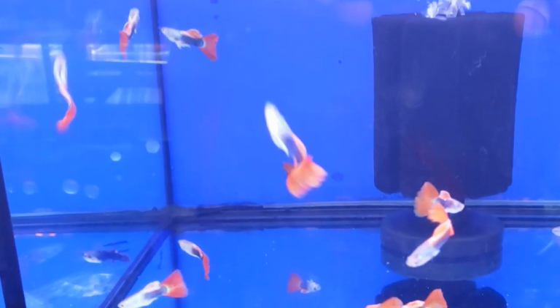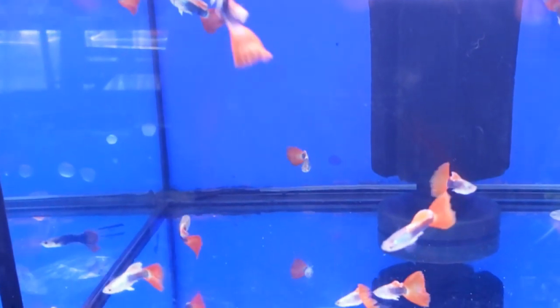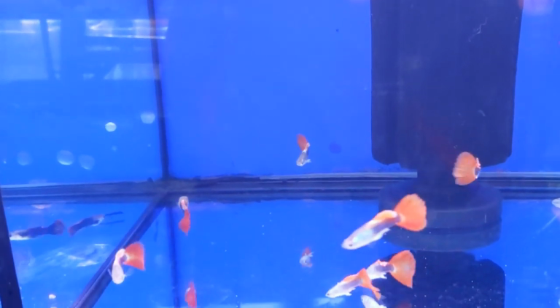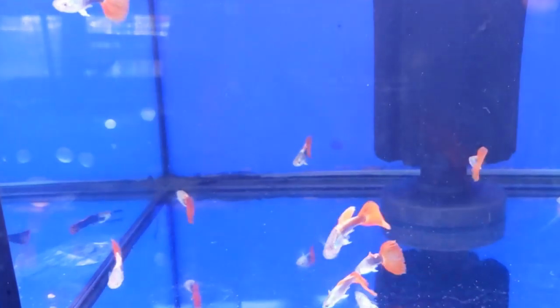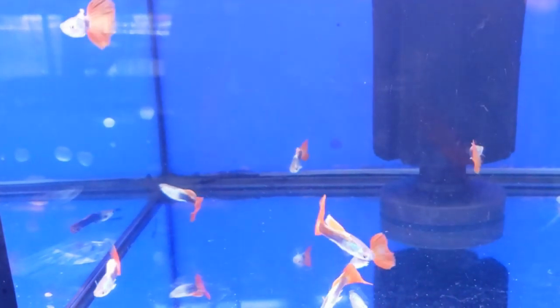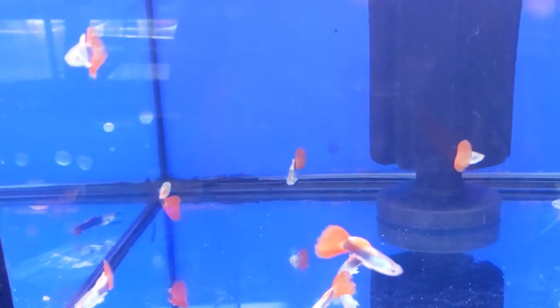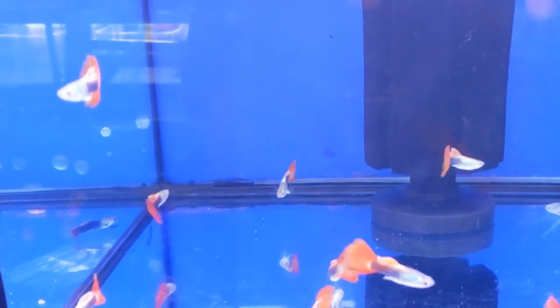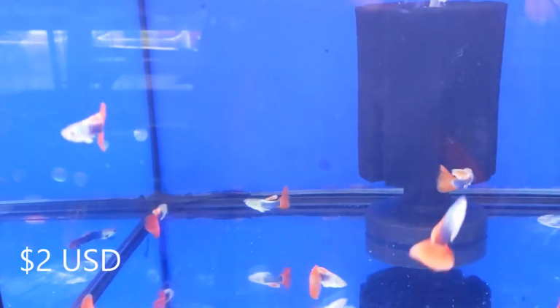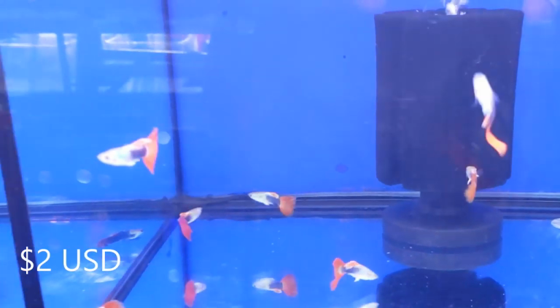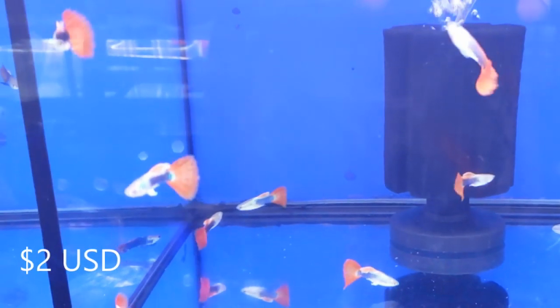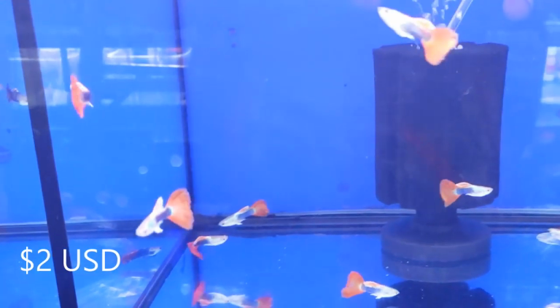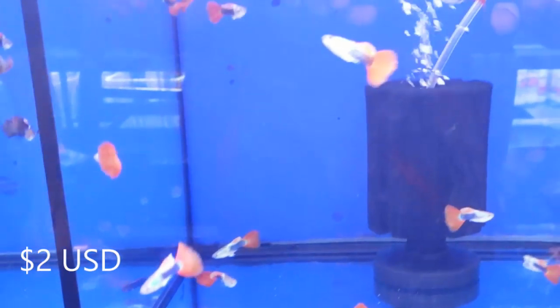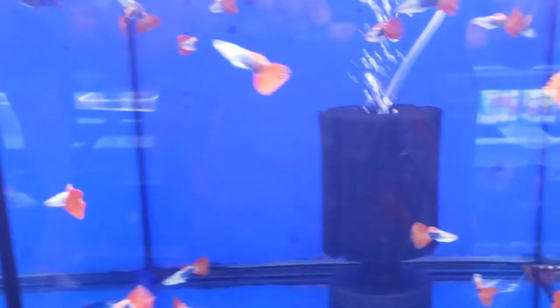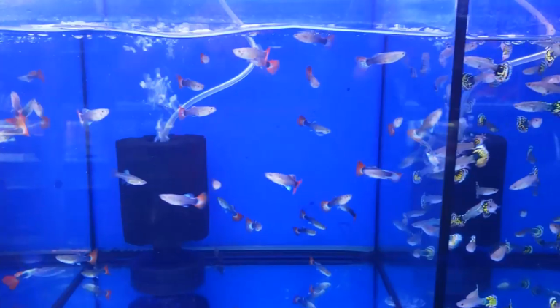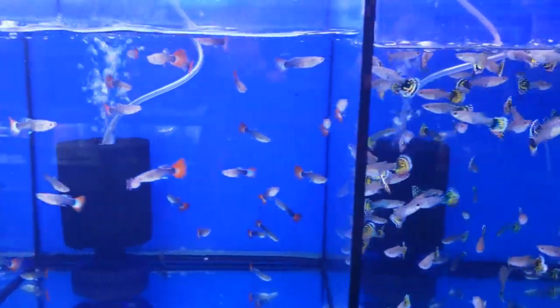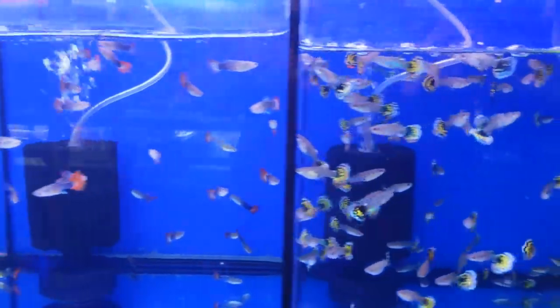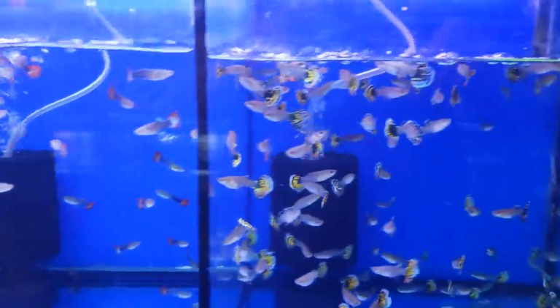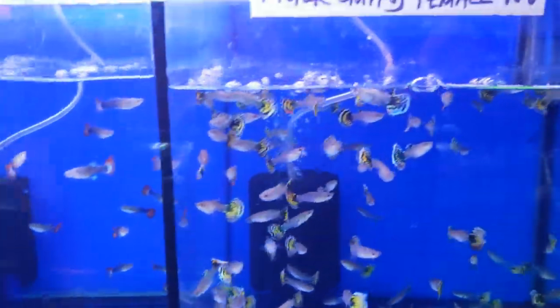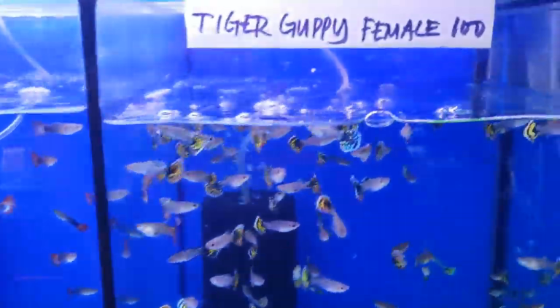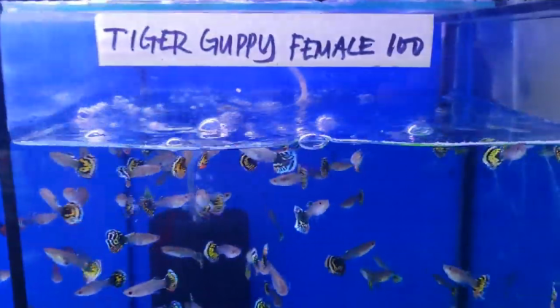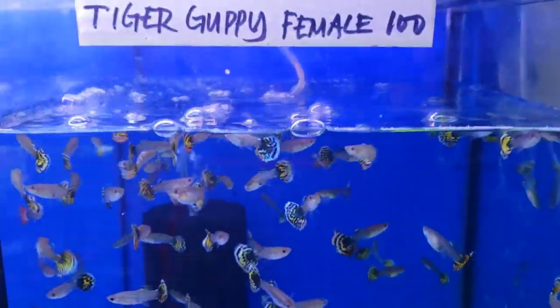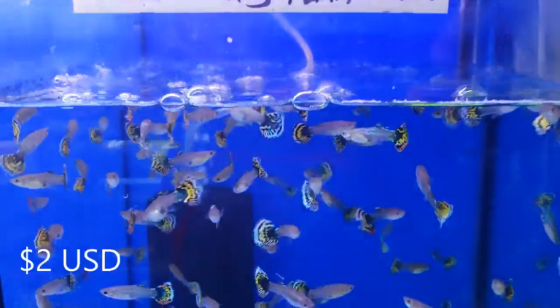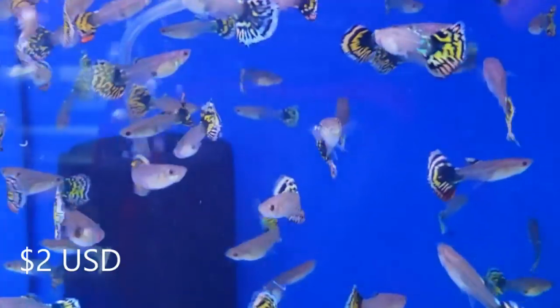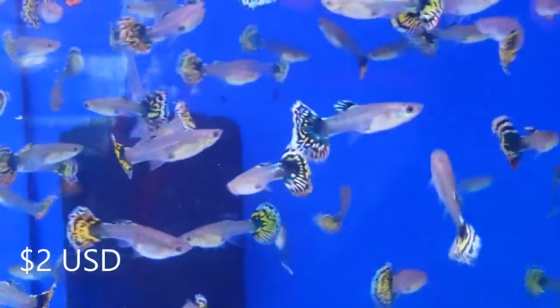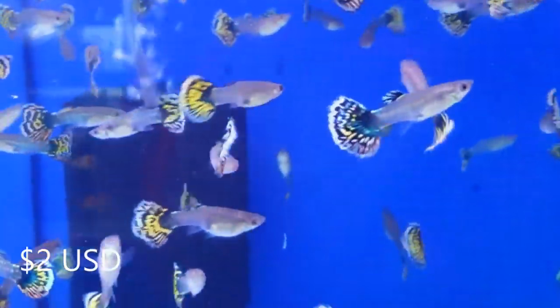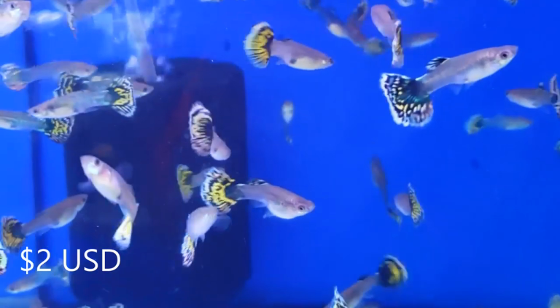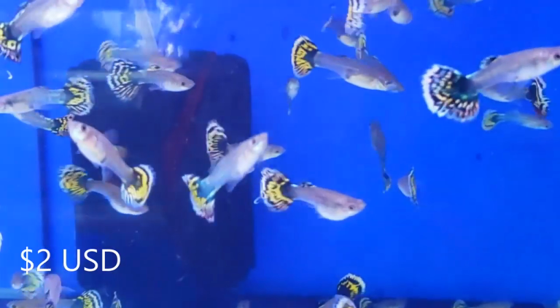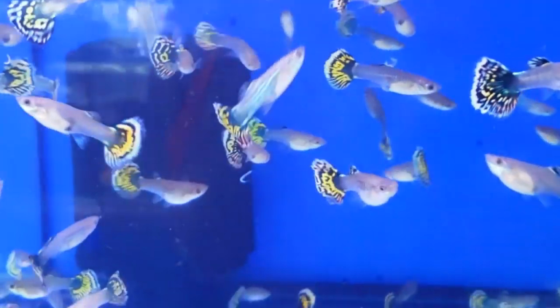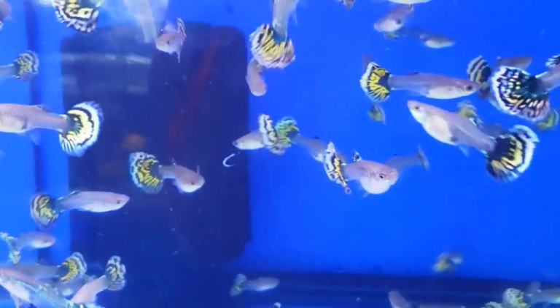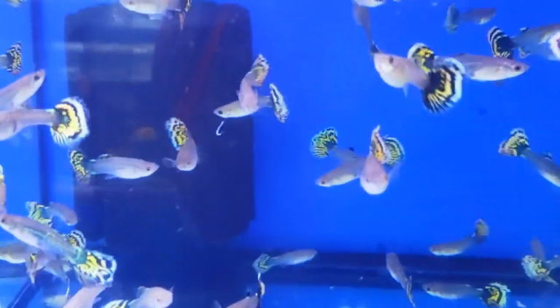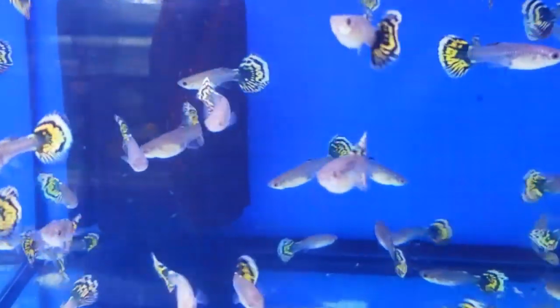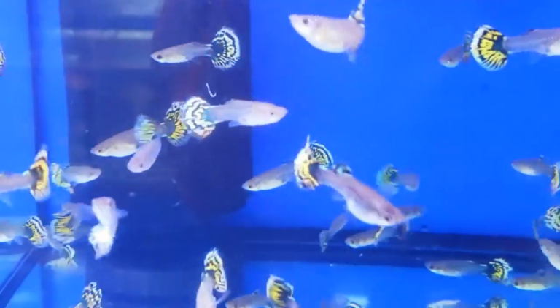These are half black red males, 100 Filipino pesos, or two US dollars. These are female tiger guppies, two US dollars each. They have really bright tails for females.